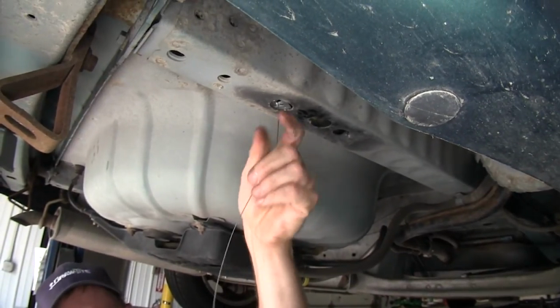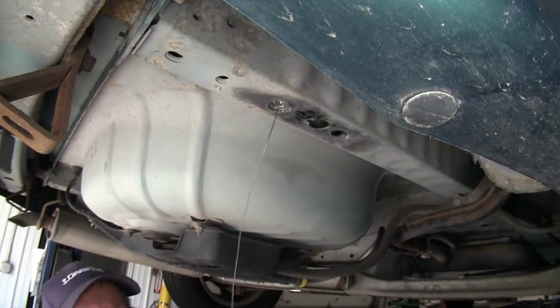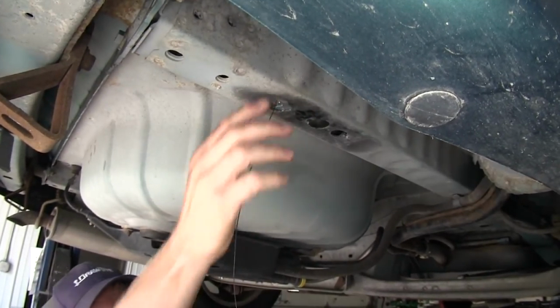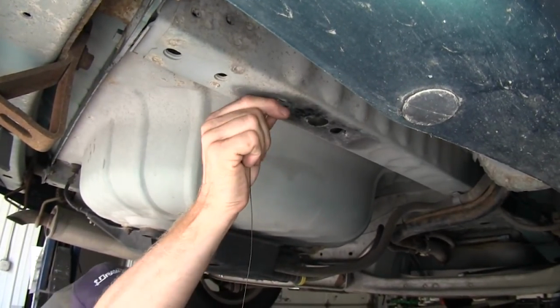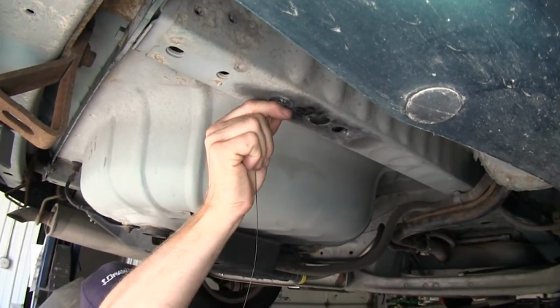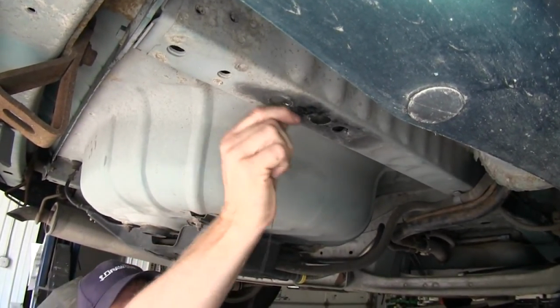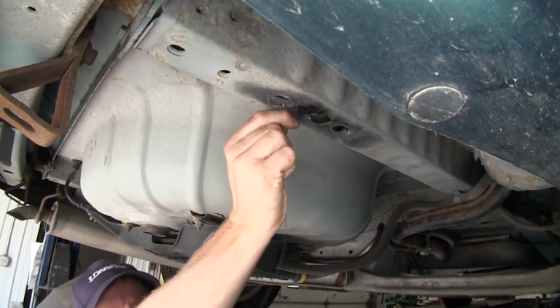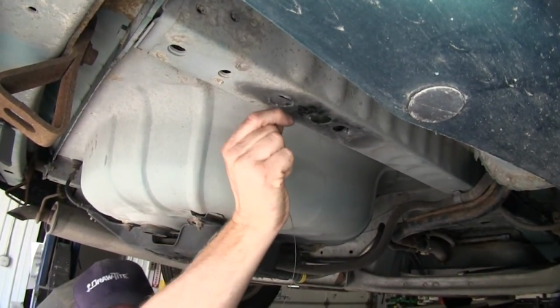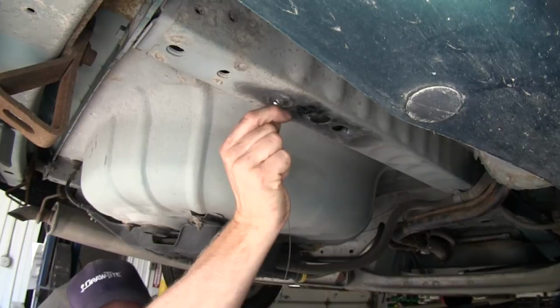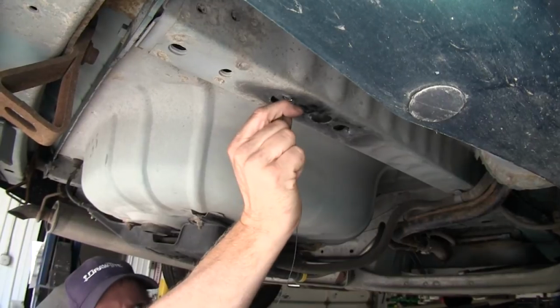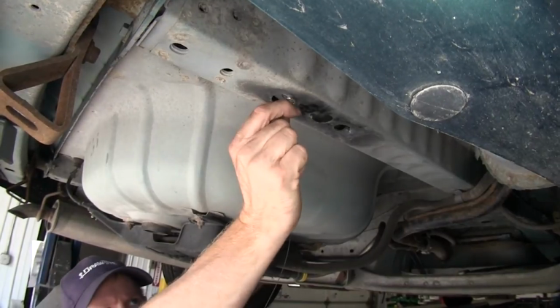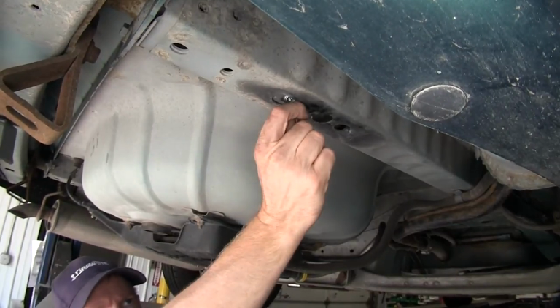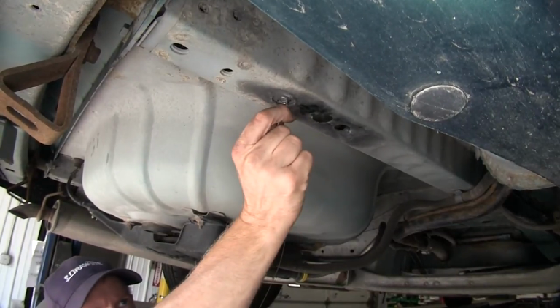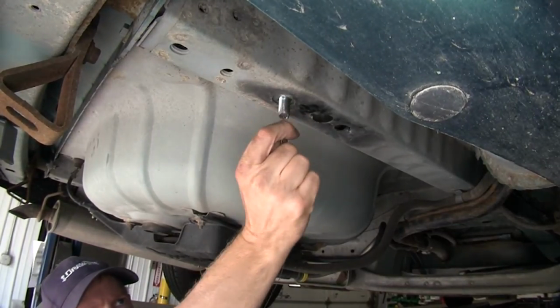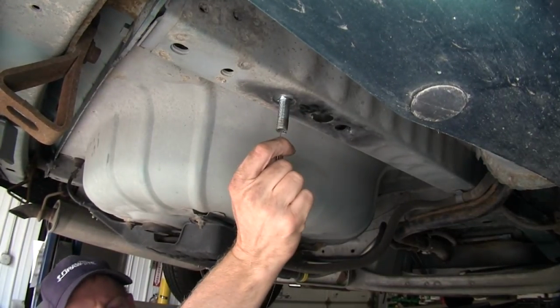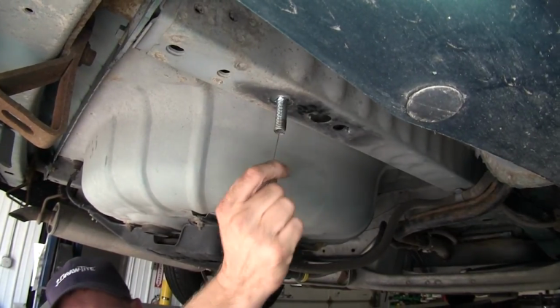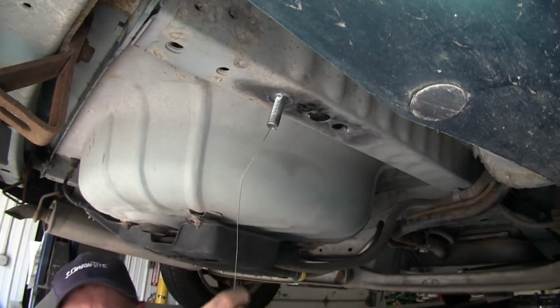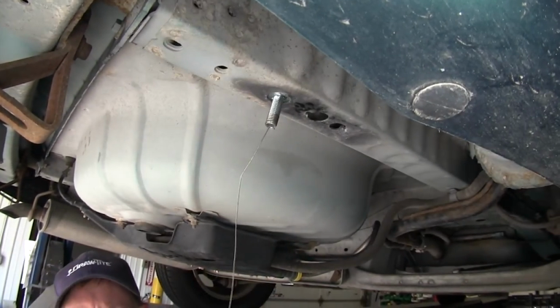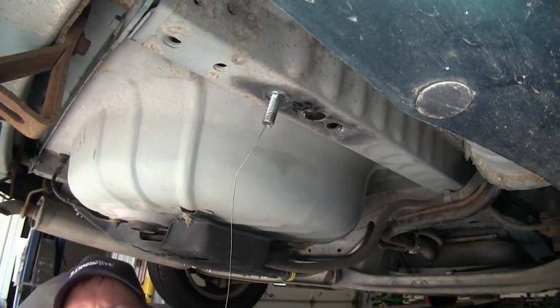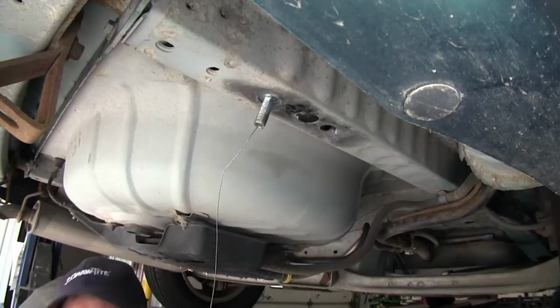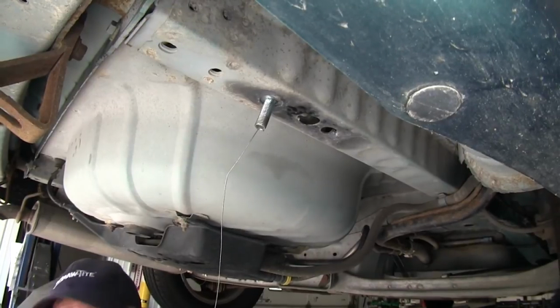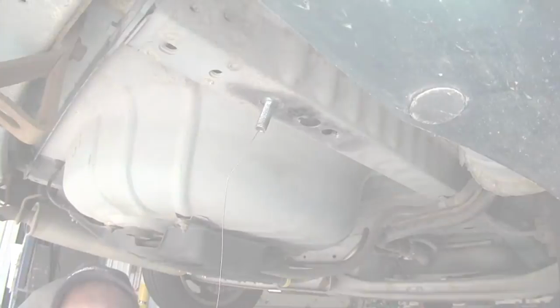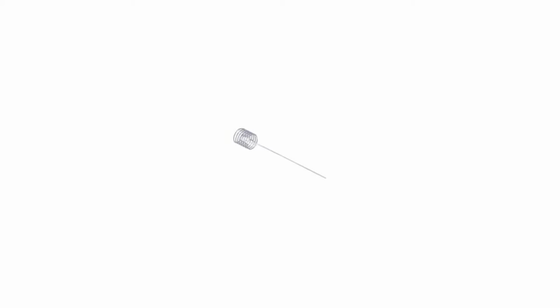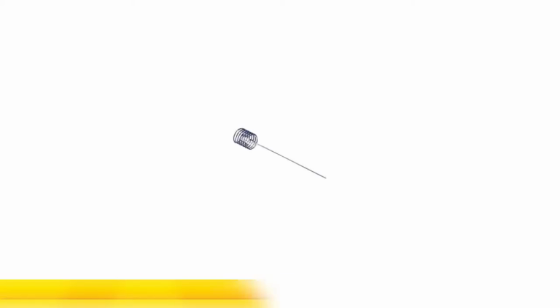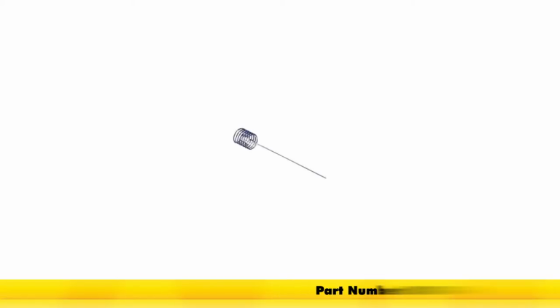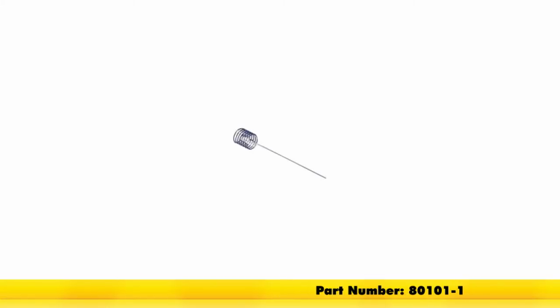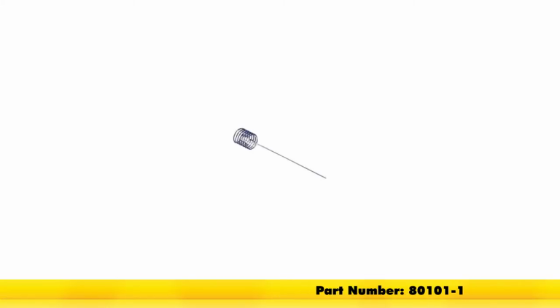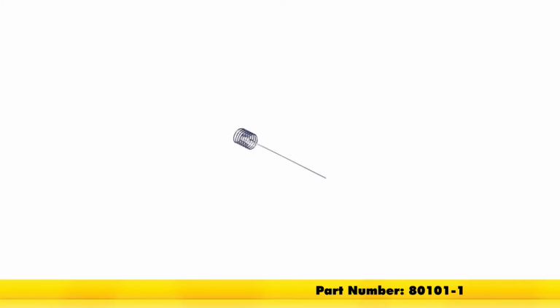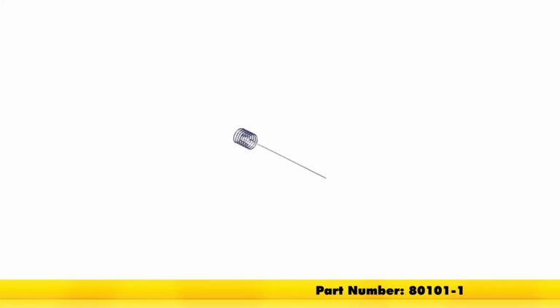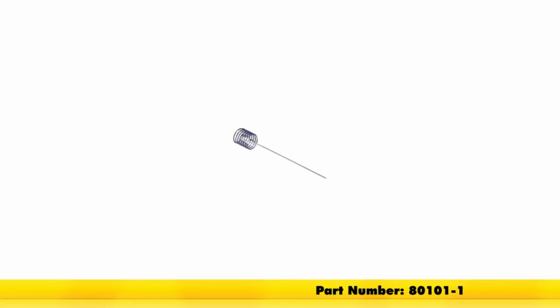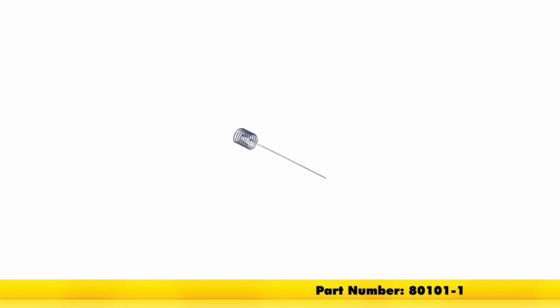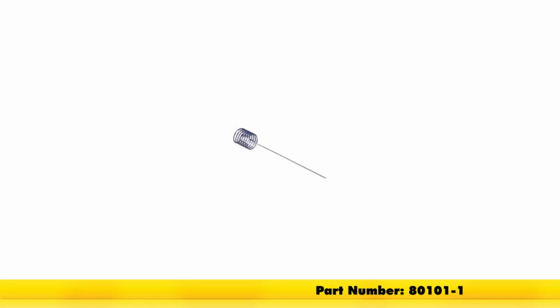In certain situations you may have to work it around like that, just rattle it to get it to work through, and then back through the hole you're going to use. And there you have it for part number 80101-1.